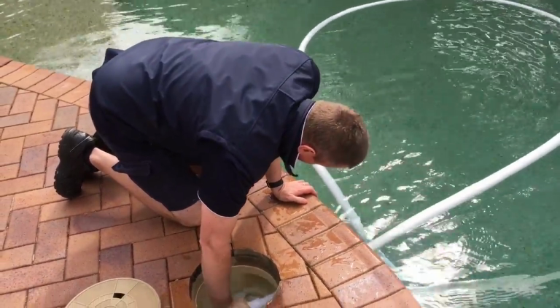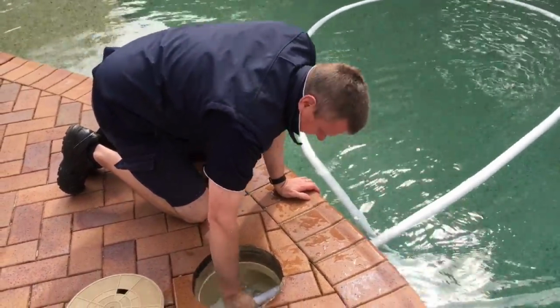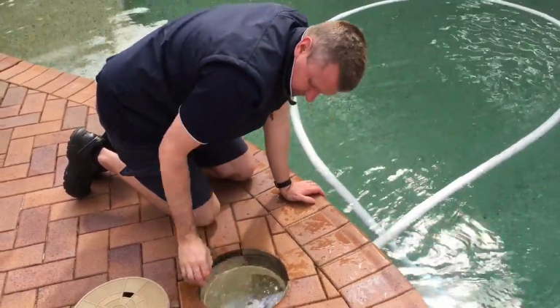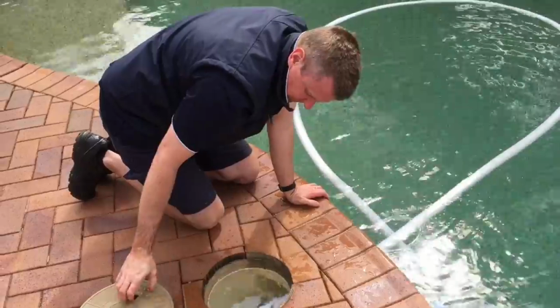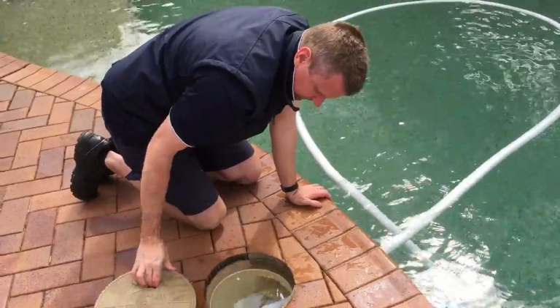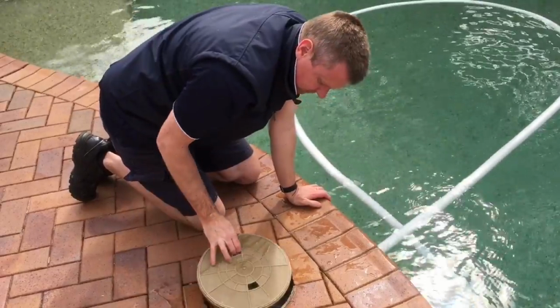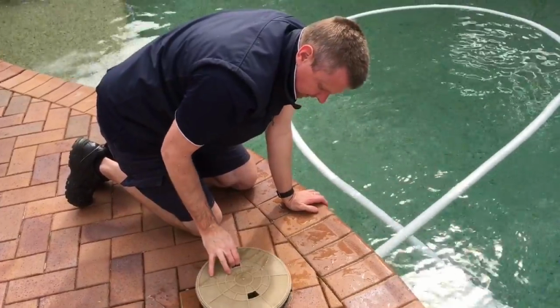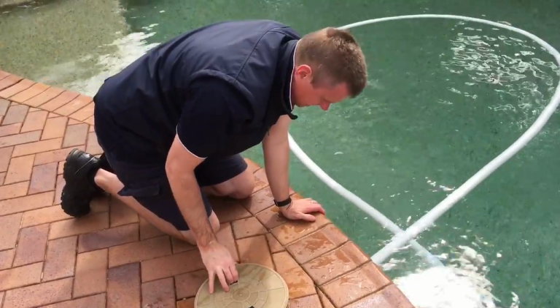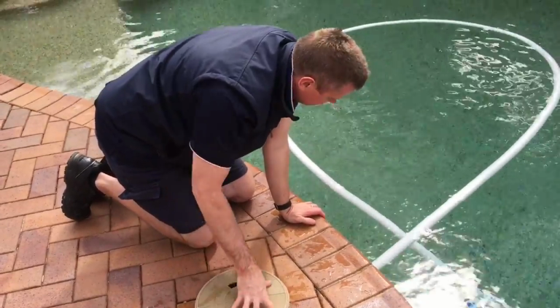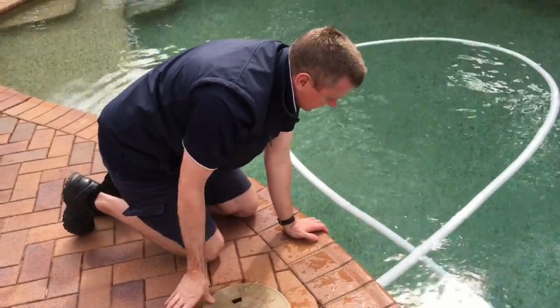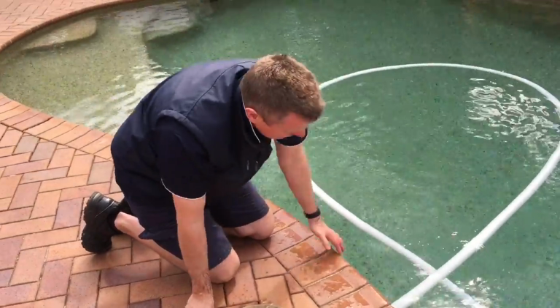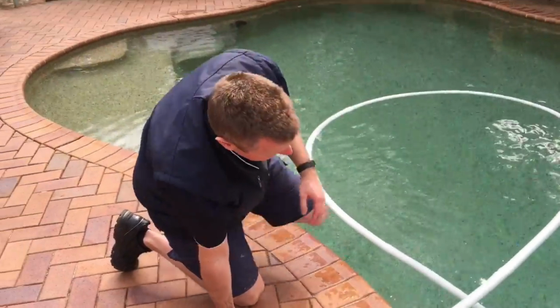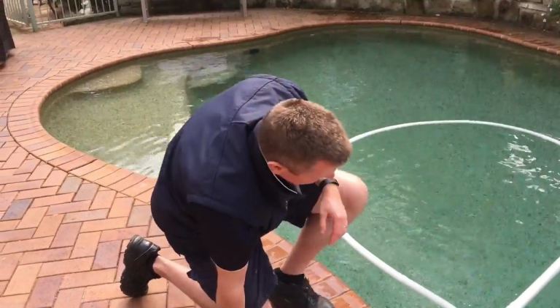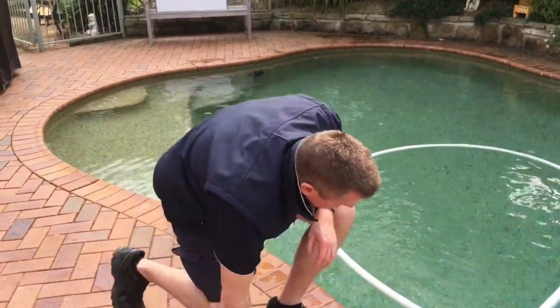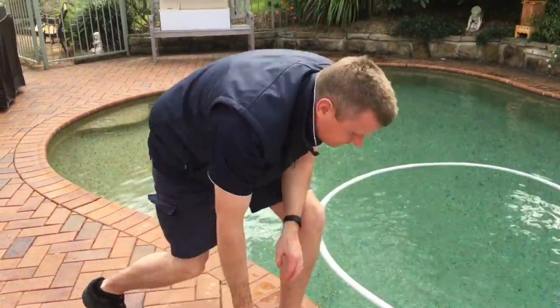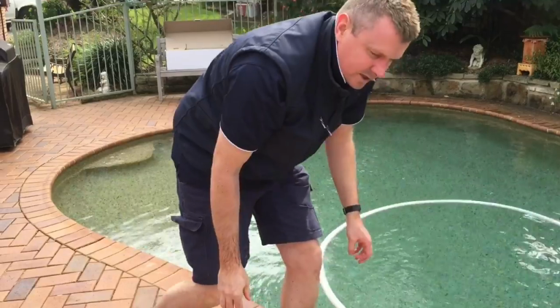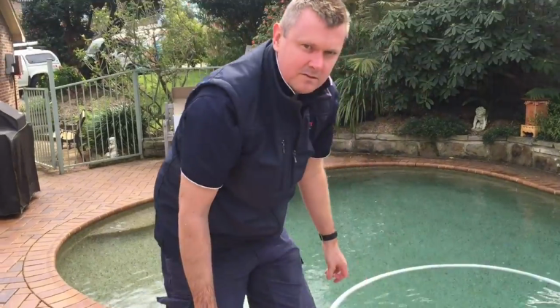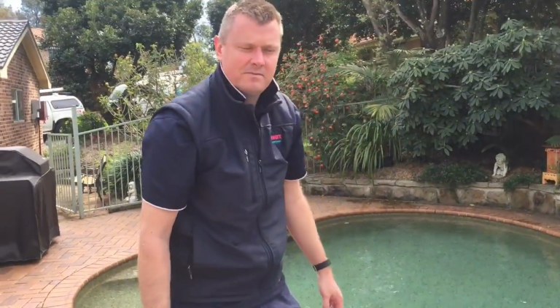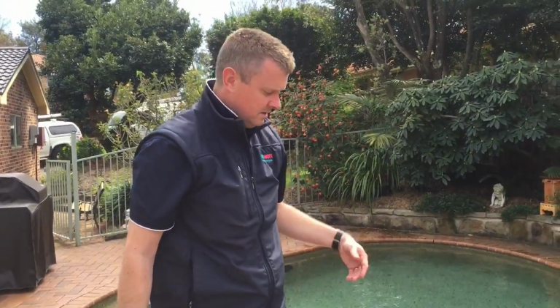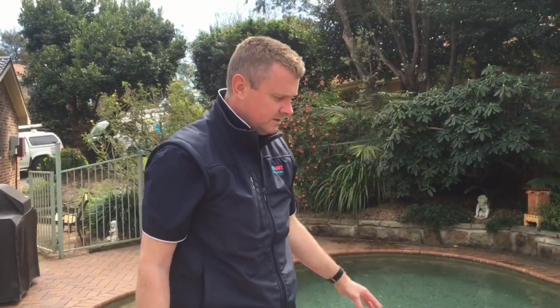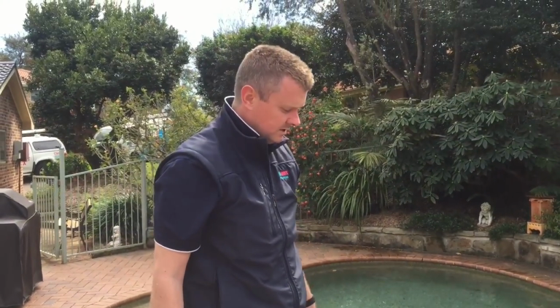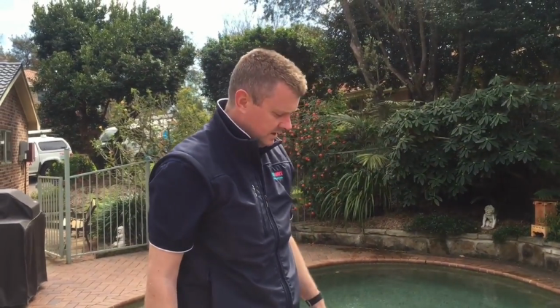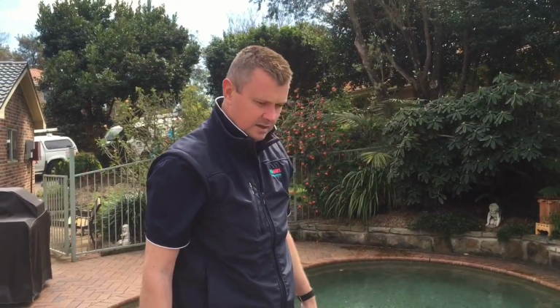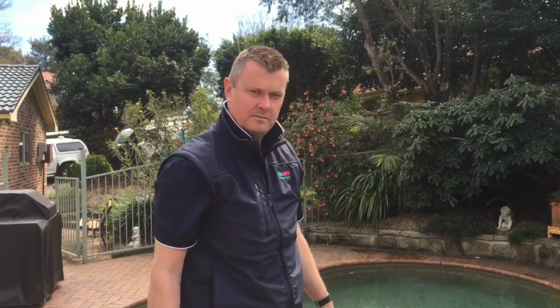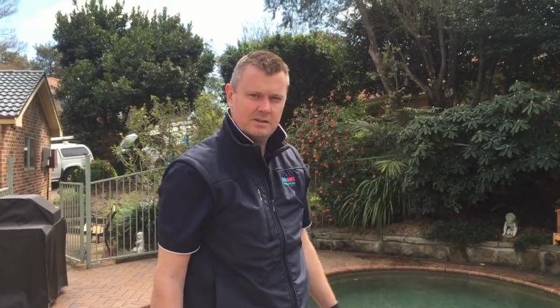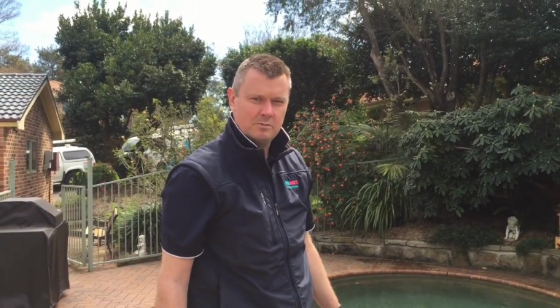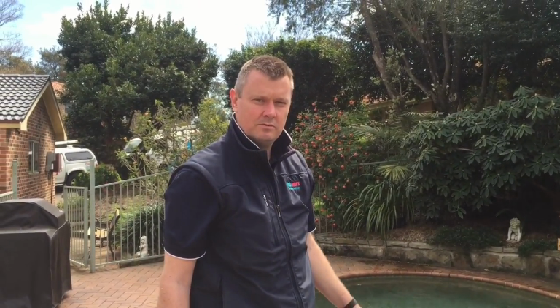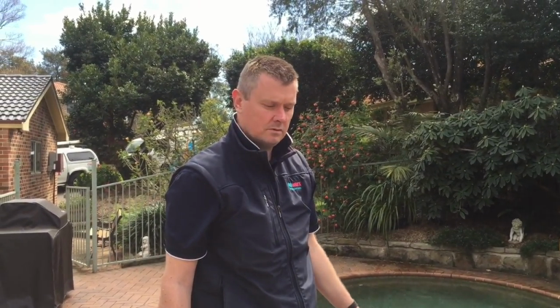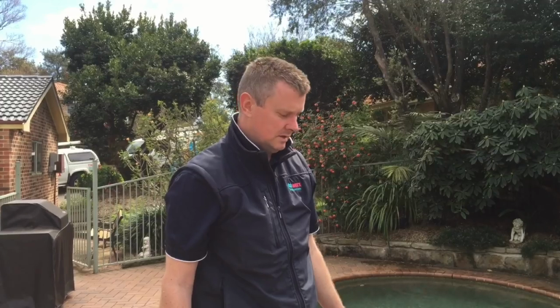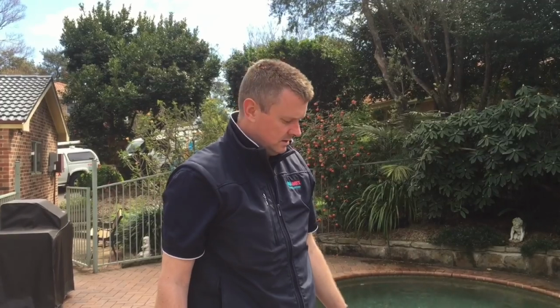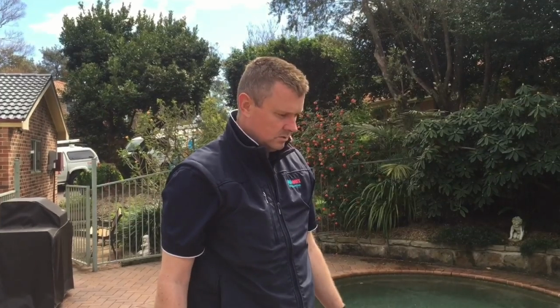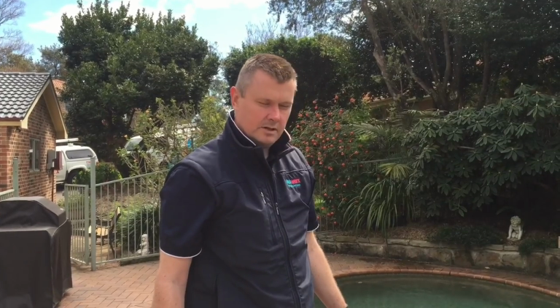It's as simple as that — keep the right hose length, make sure your speed is set between 11 and 14 RPM, and the cleaner will keep the pool beautifully clean all year round.